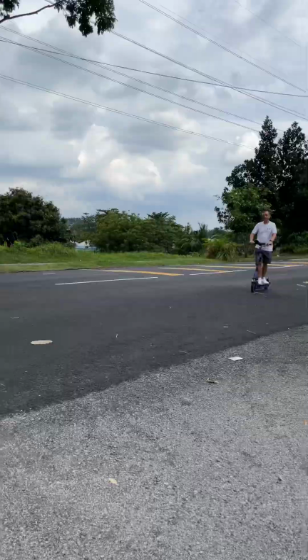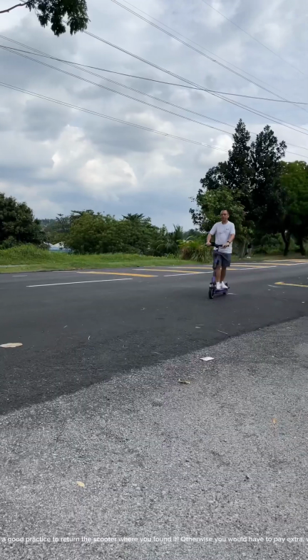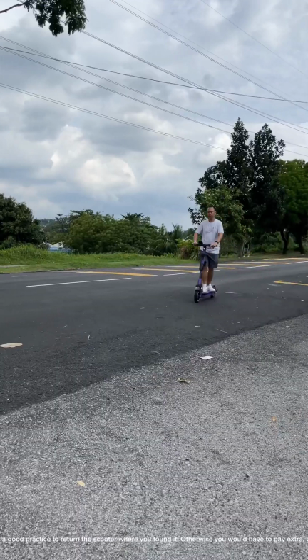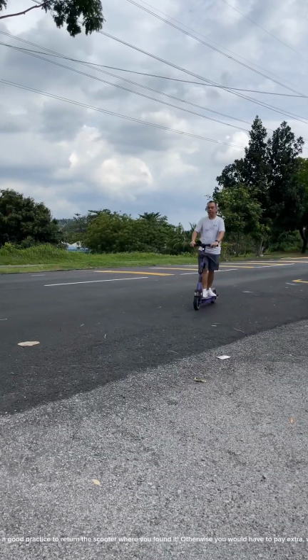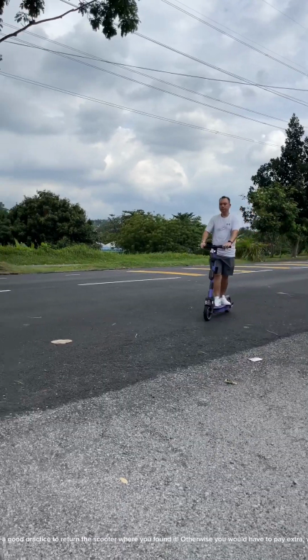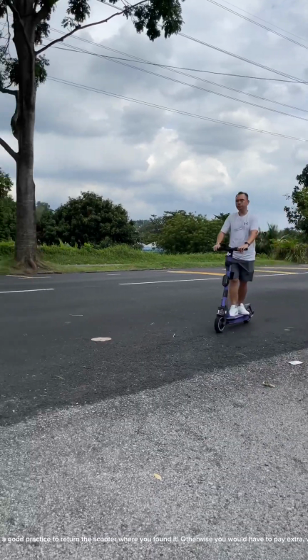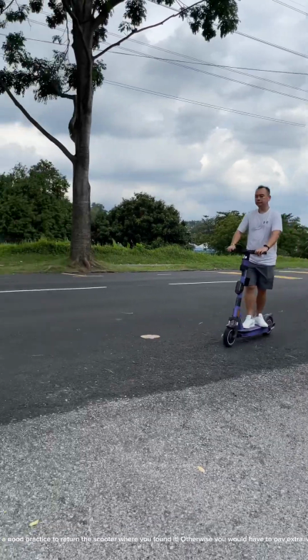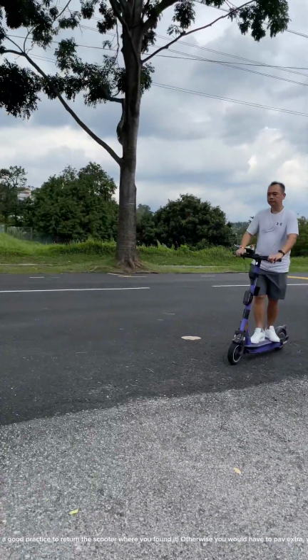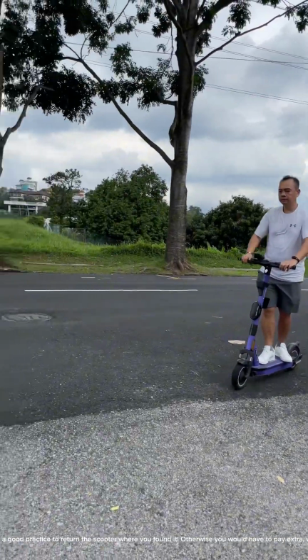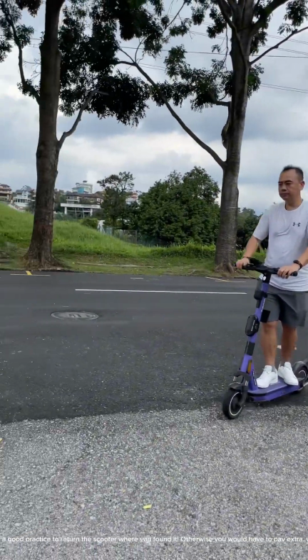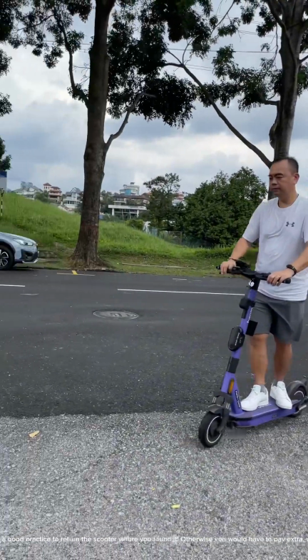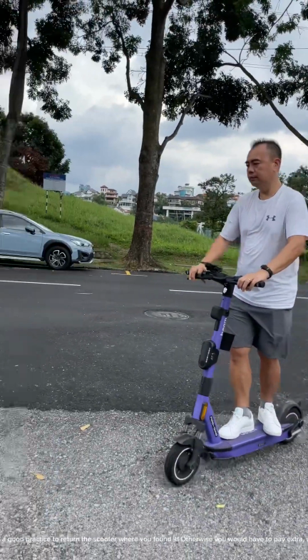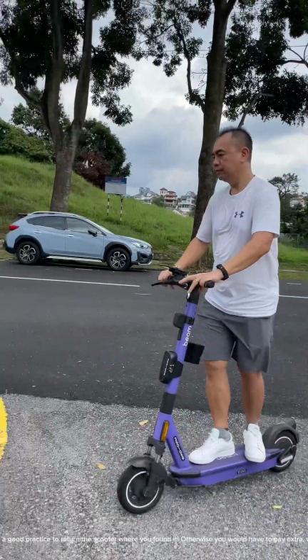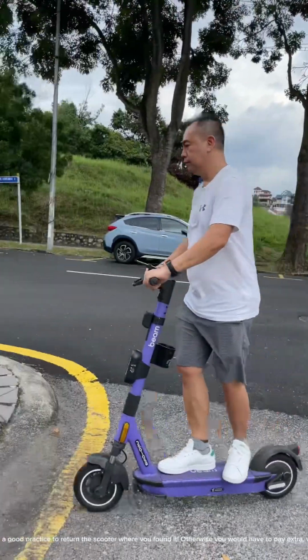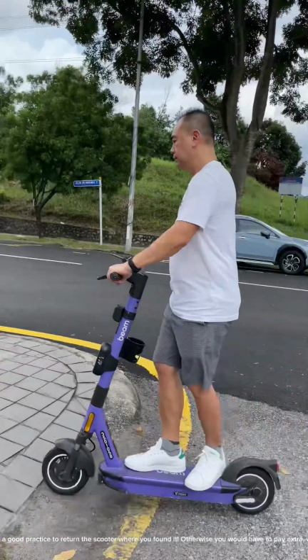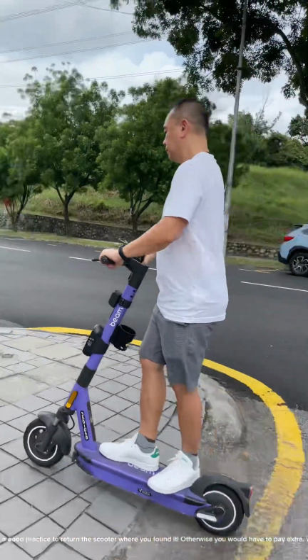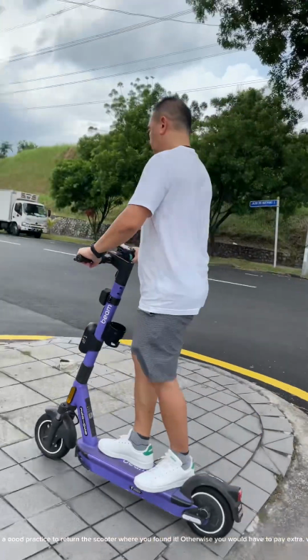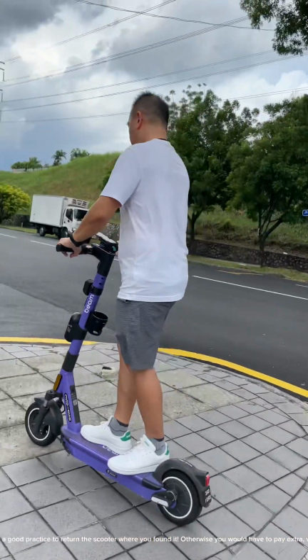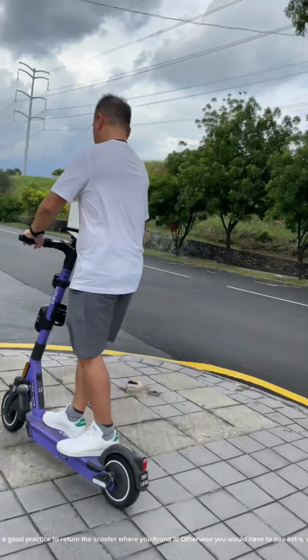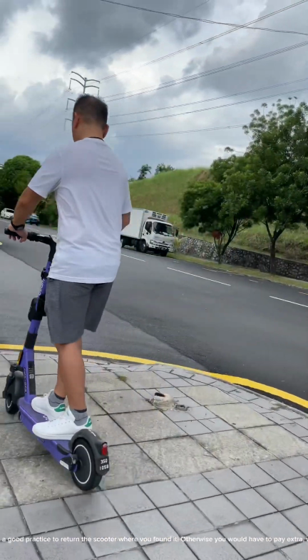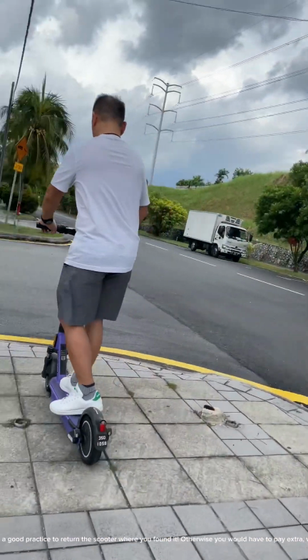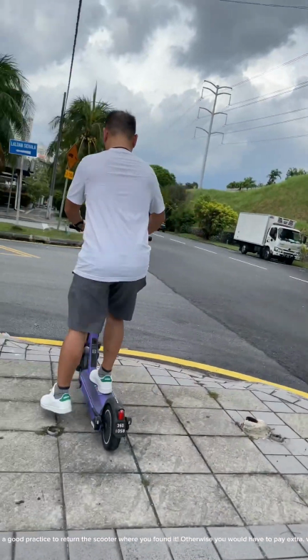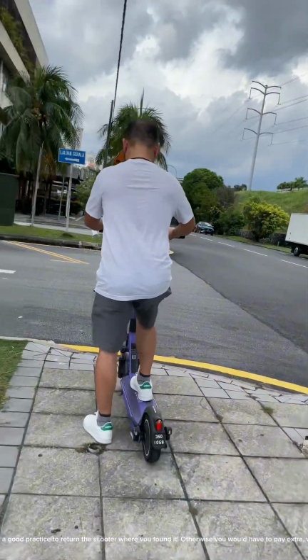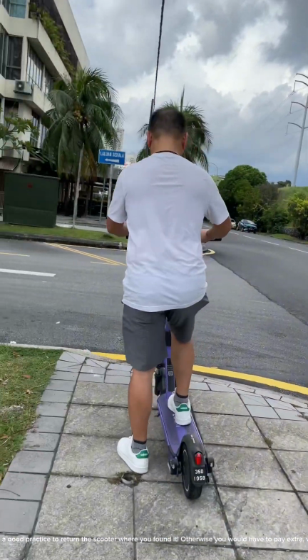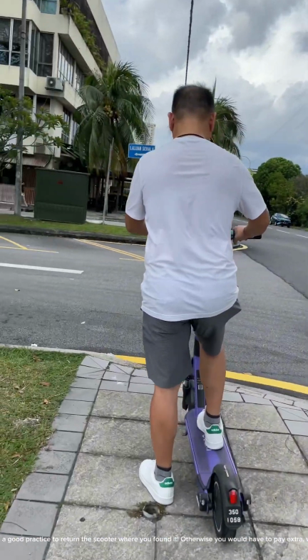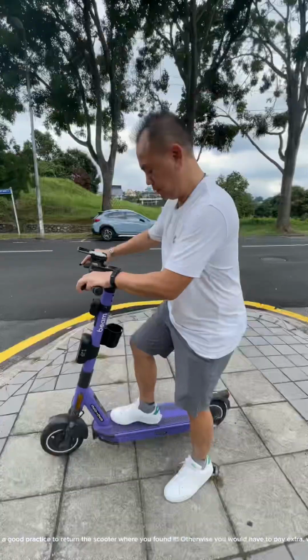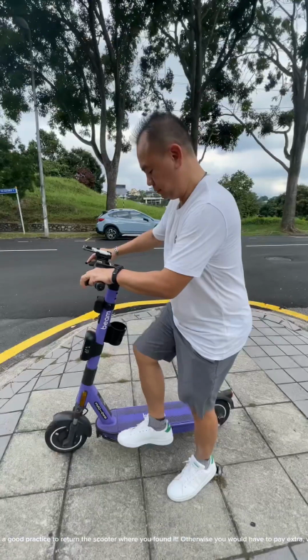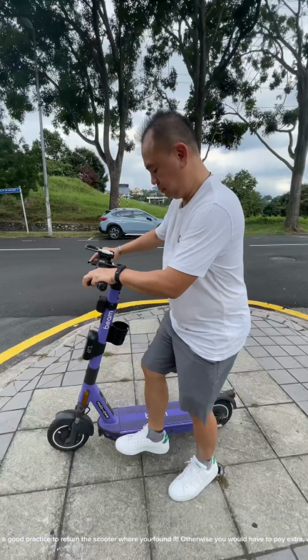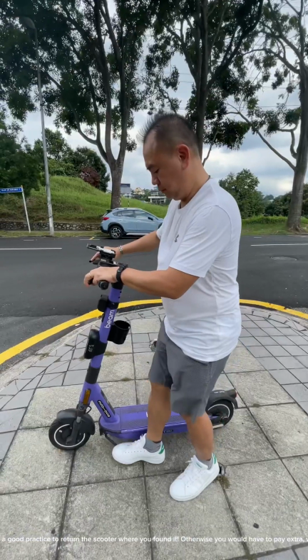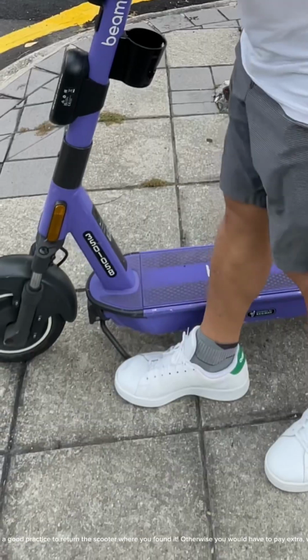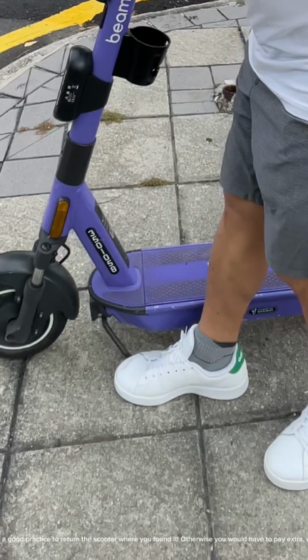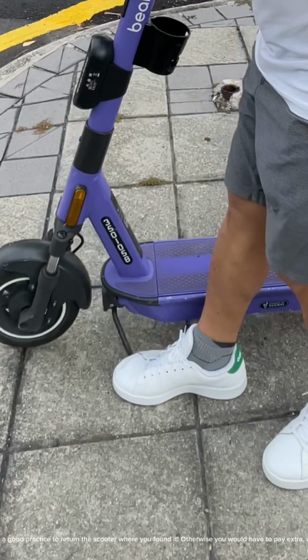Once you're done, it's always good practice to return the scooter where you found it. Otherwise, you would have to pay extra. We don't want that, do we?